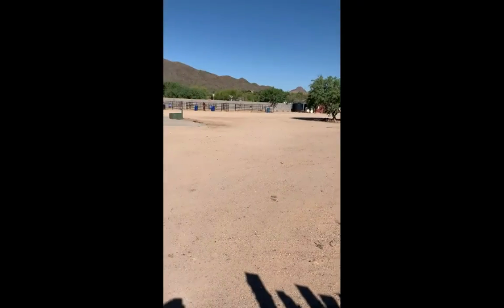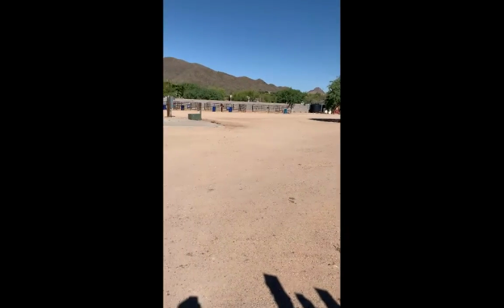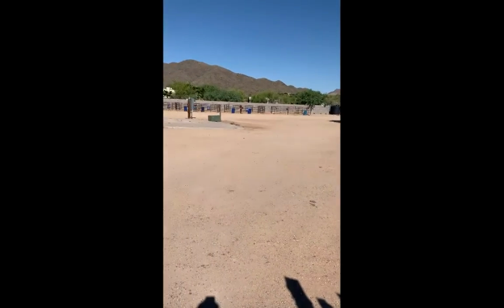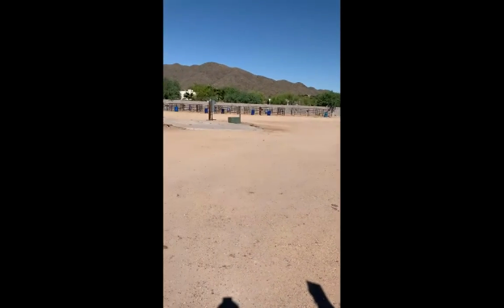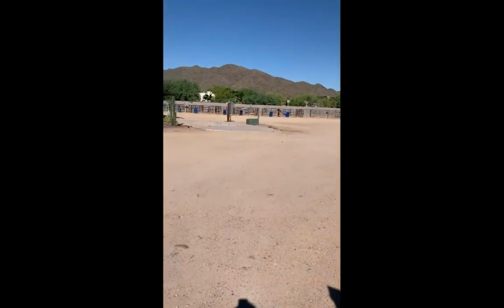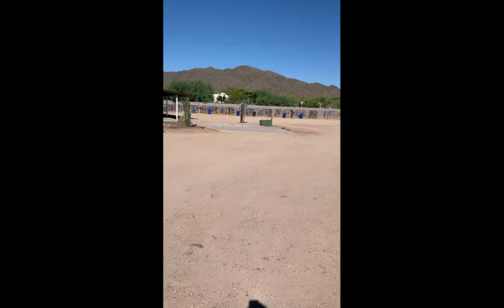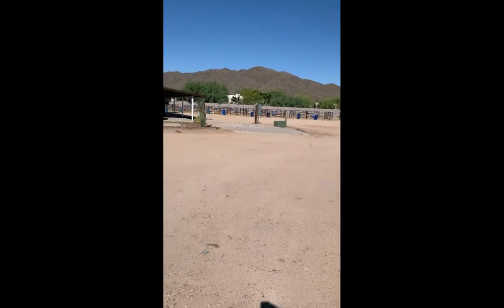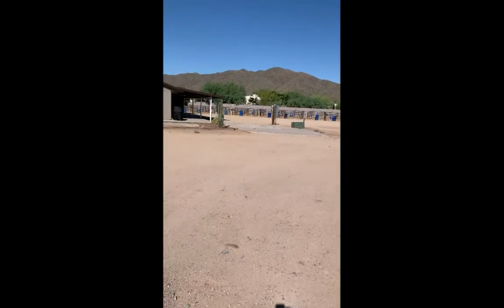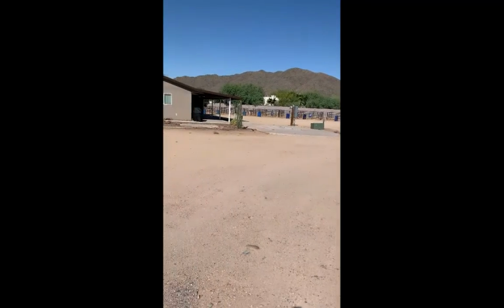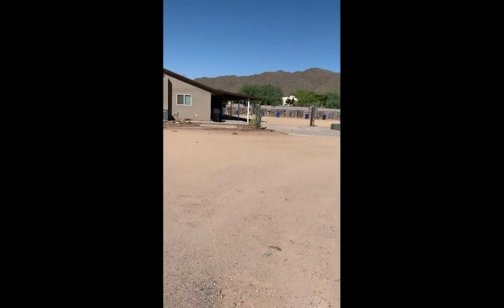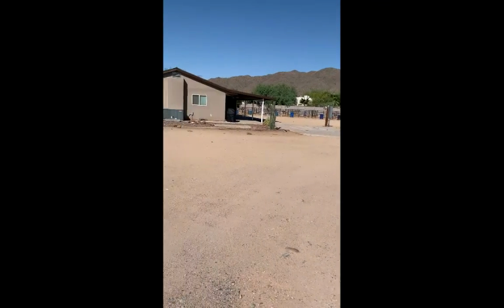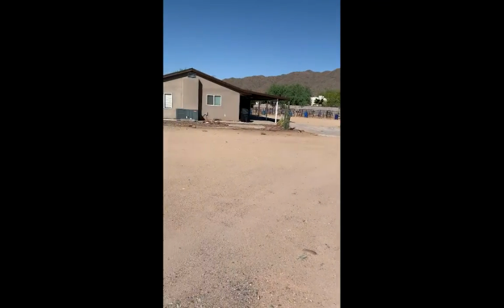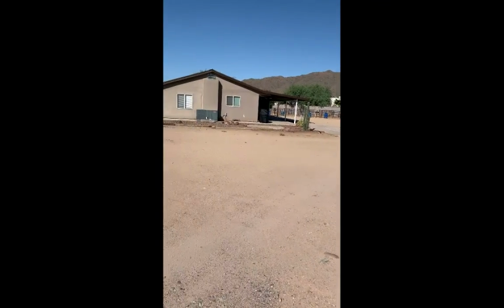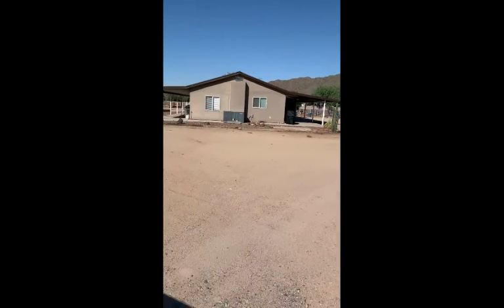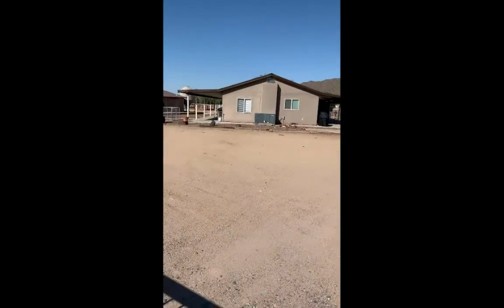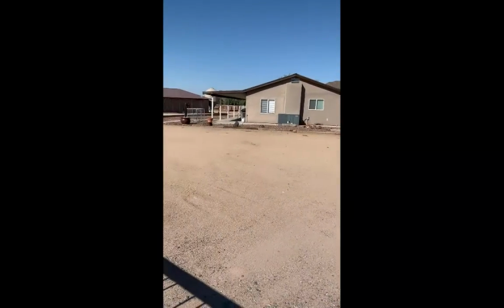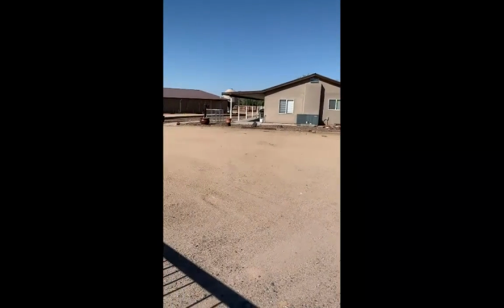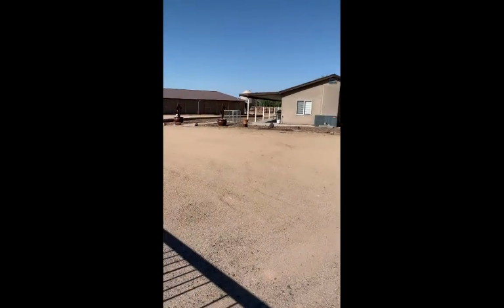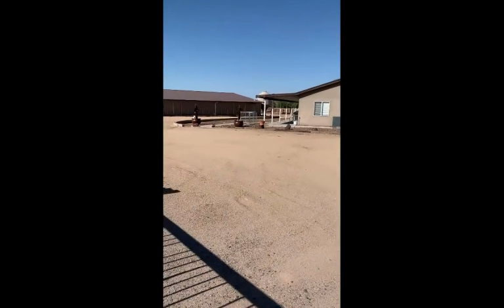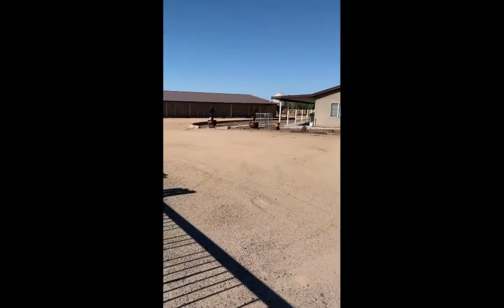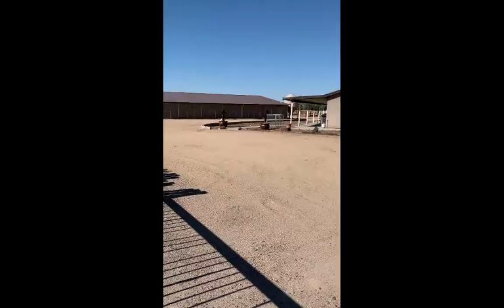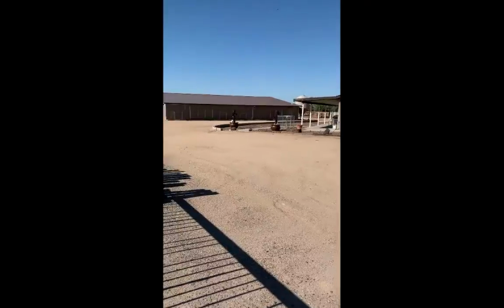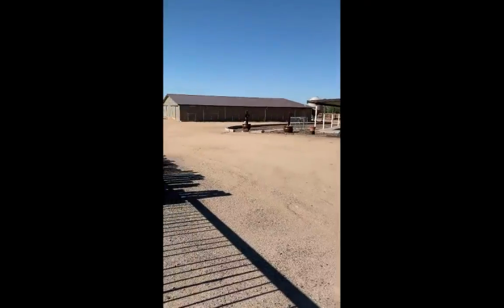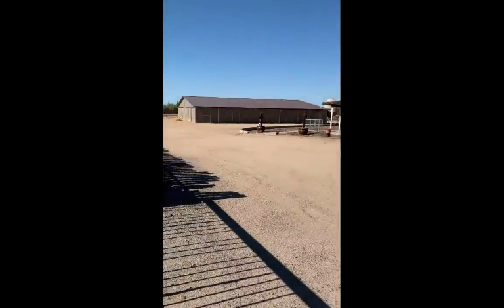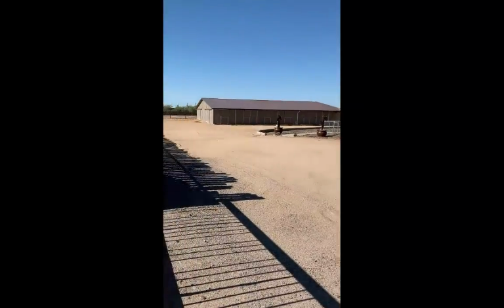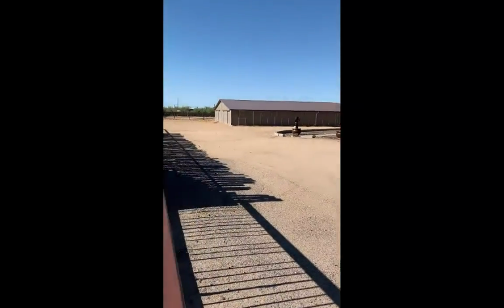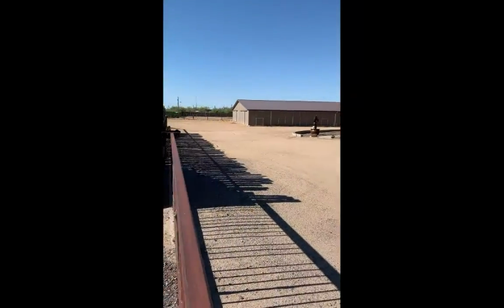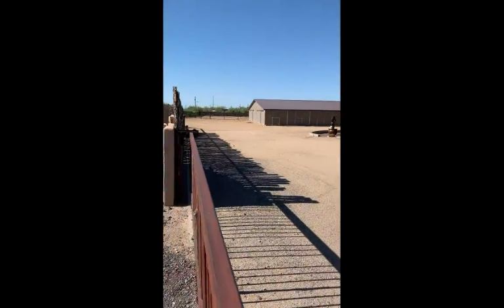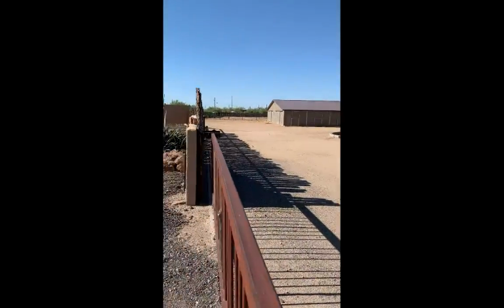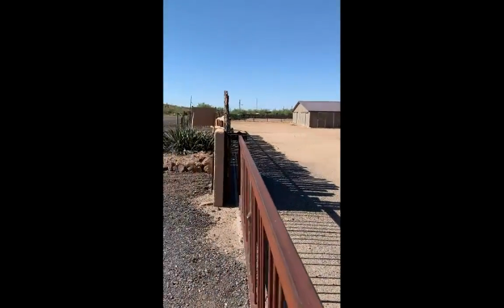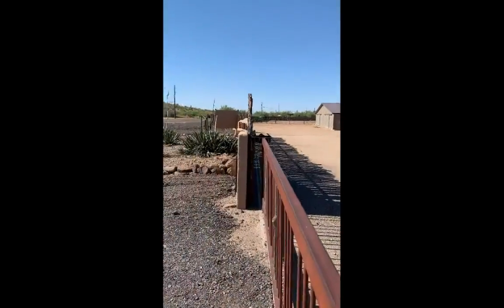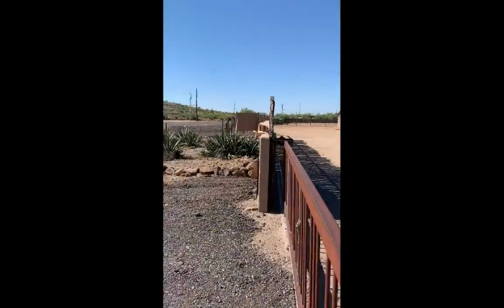Daly Mountain Ranch, seven and a half acres. Roper setup. MD barn. Home. Casita. Right here in the heart of New River.